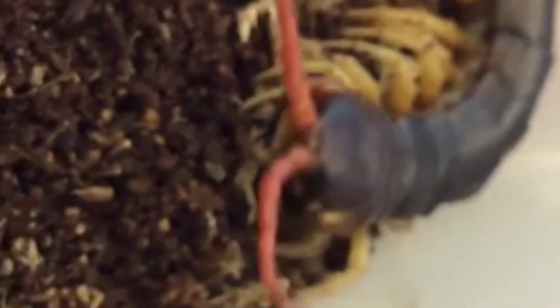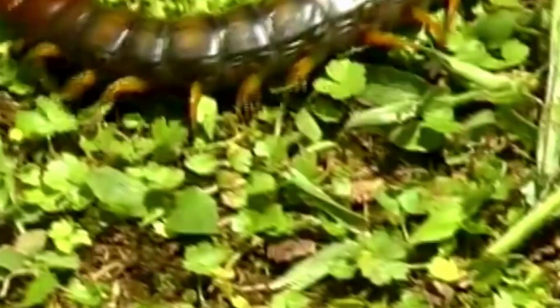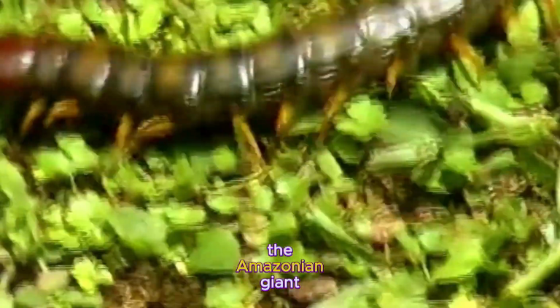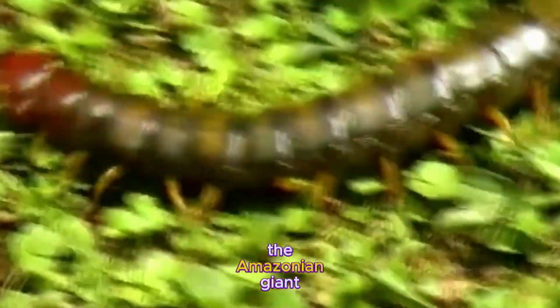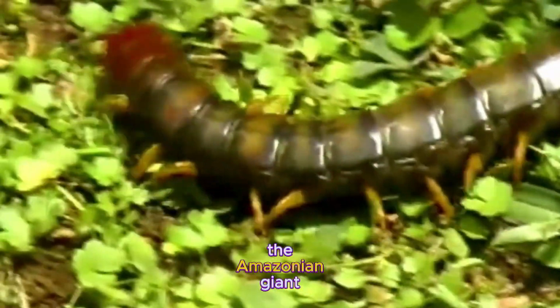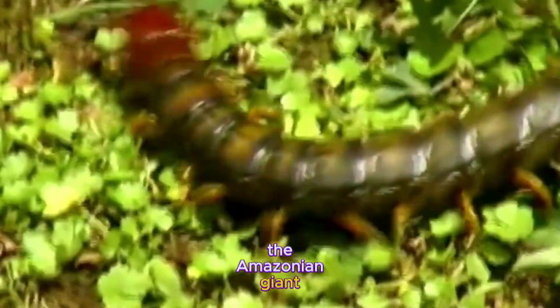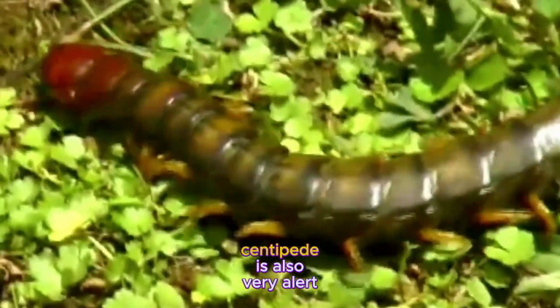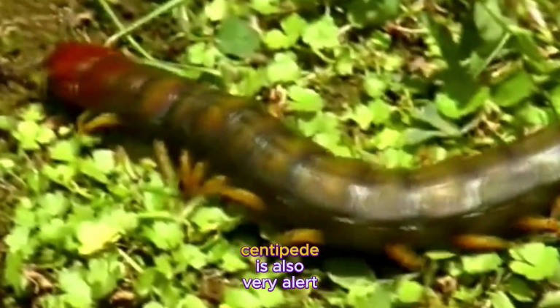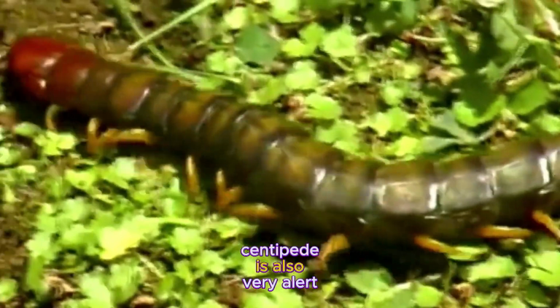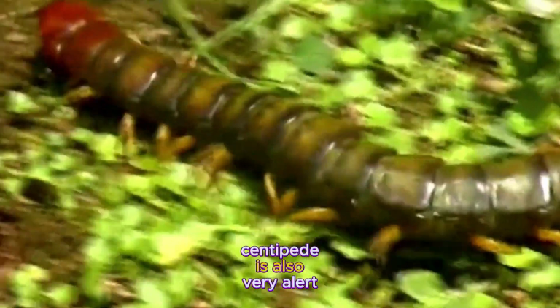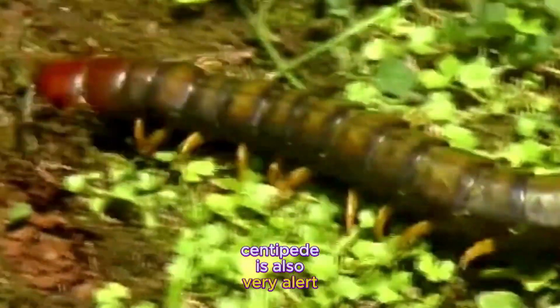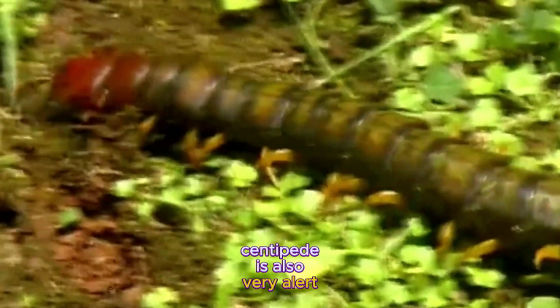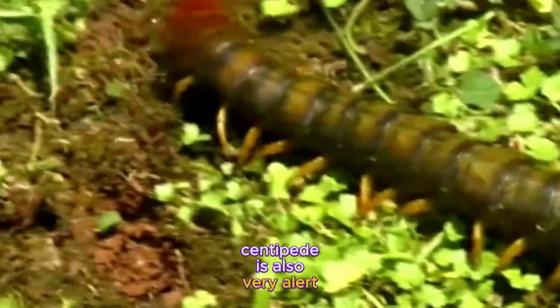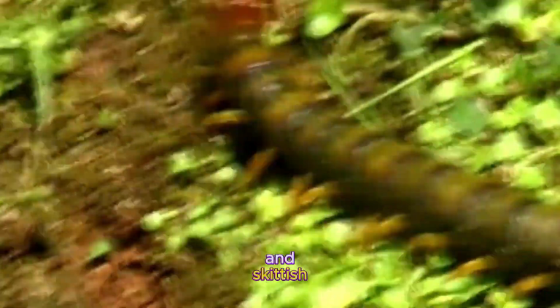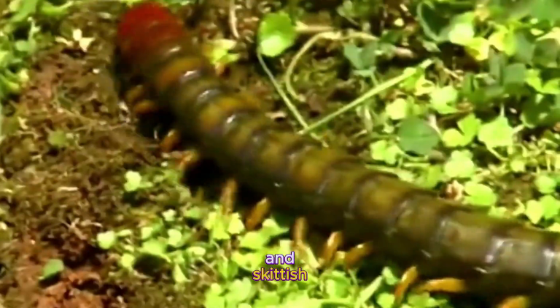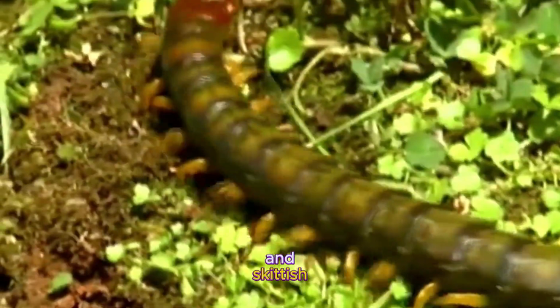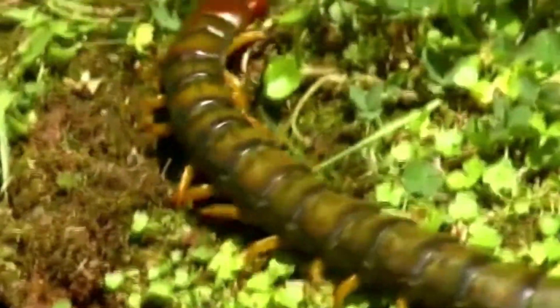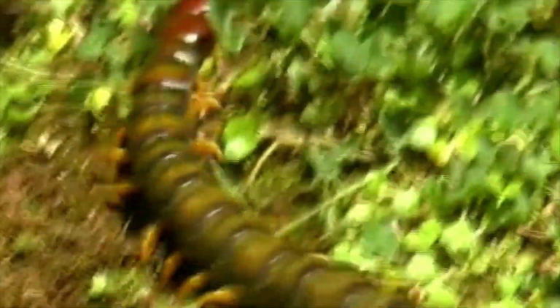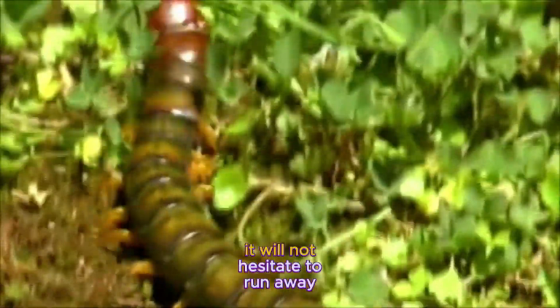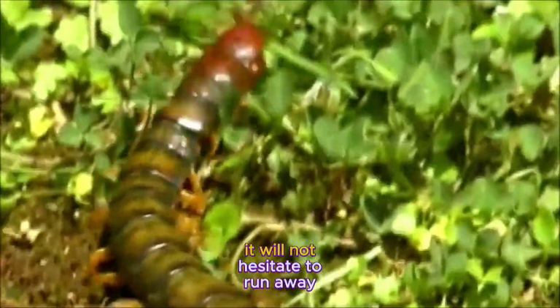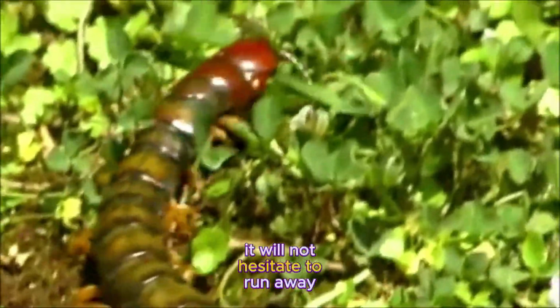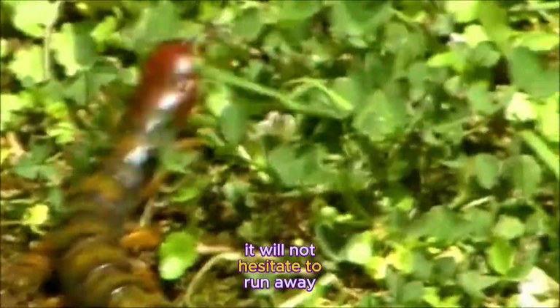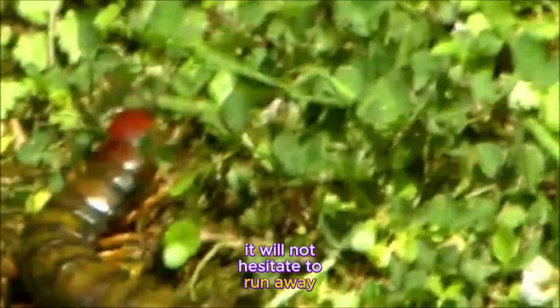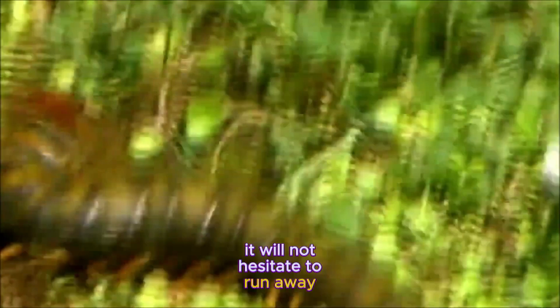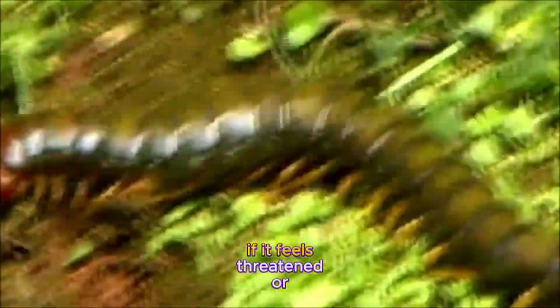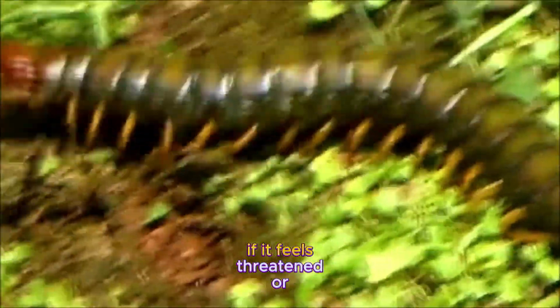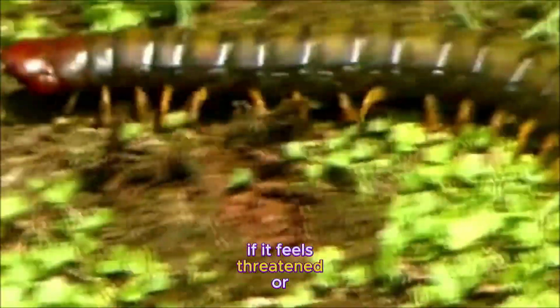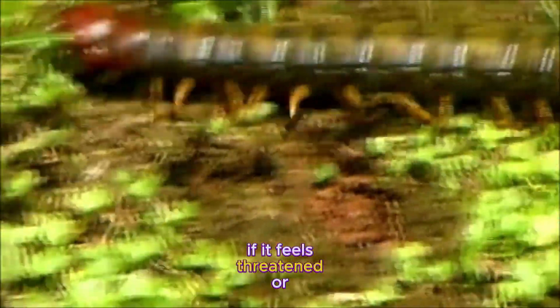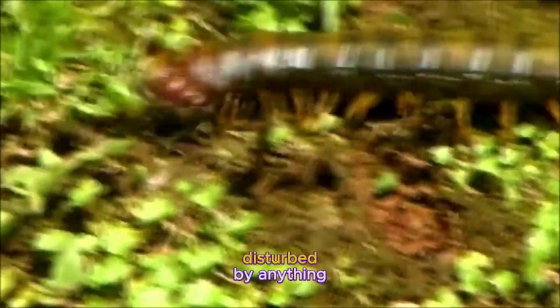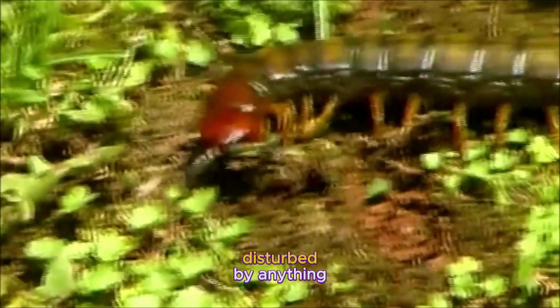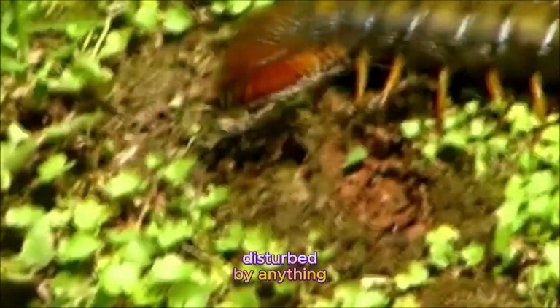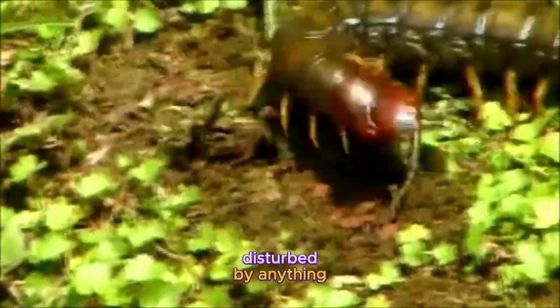The Amazonian giant centipede is also very alert and skittish. It will not hesitate to run away if it feels threatened or disturbed by anything.